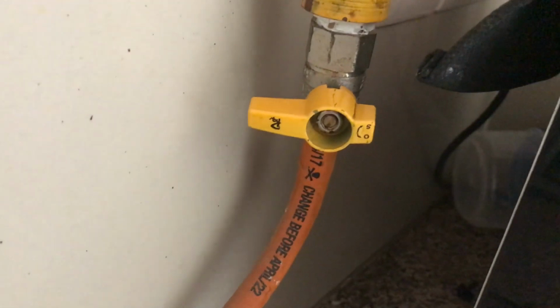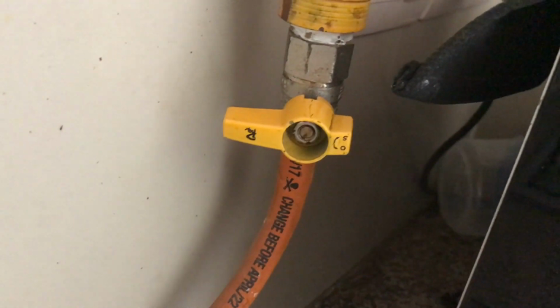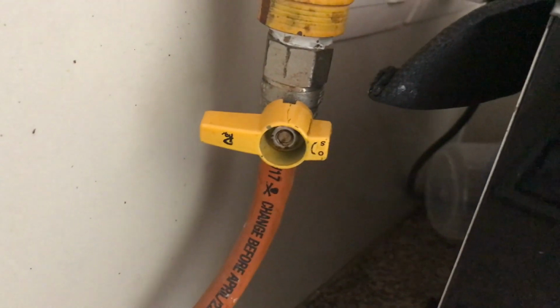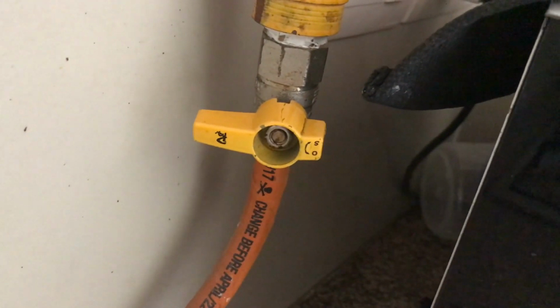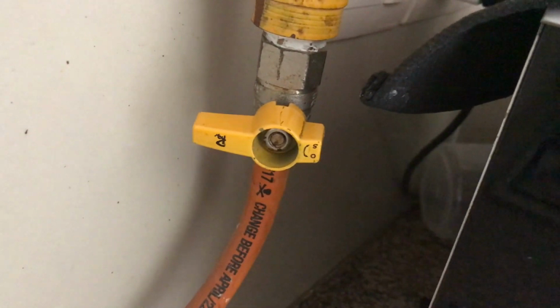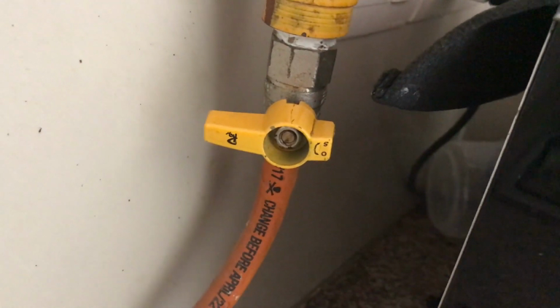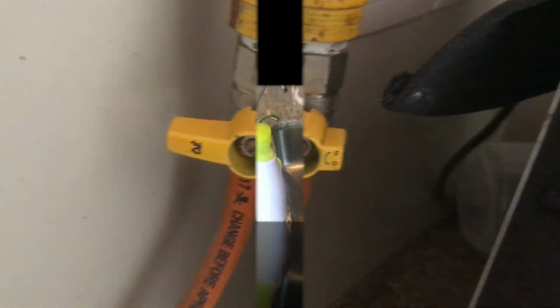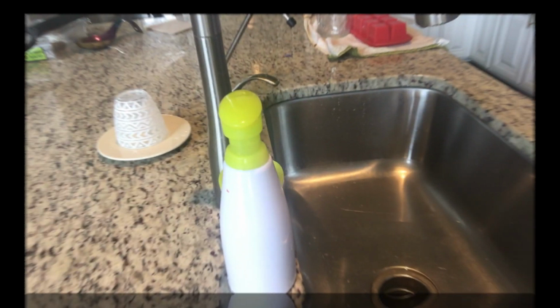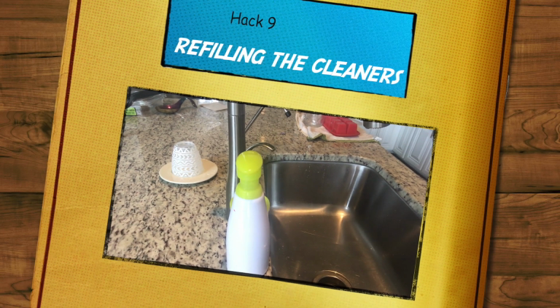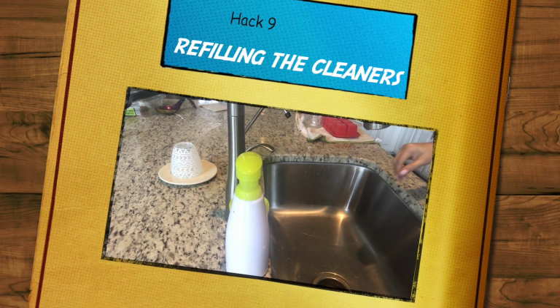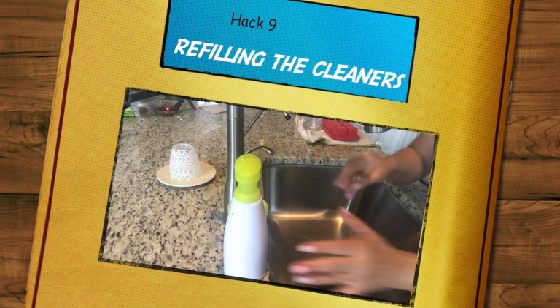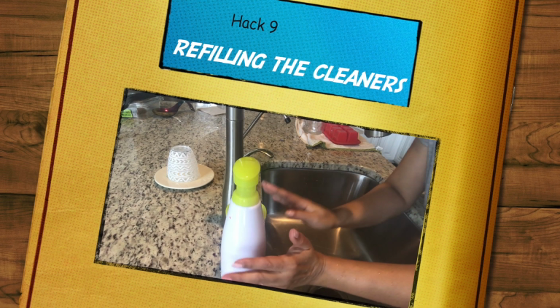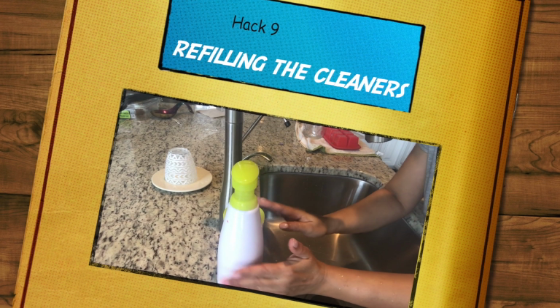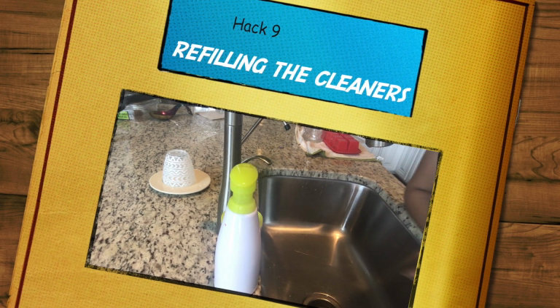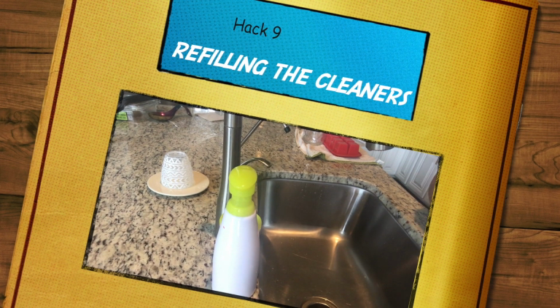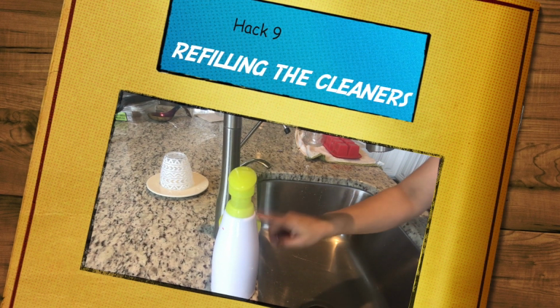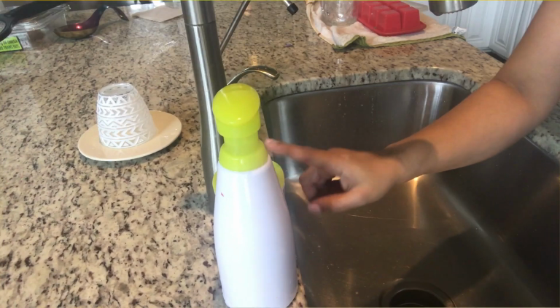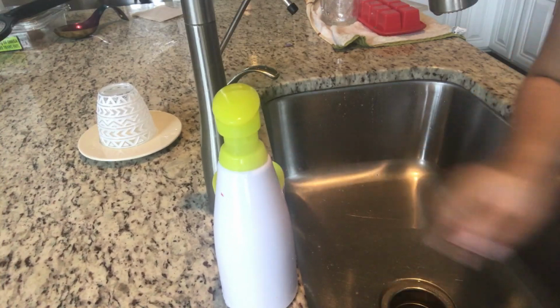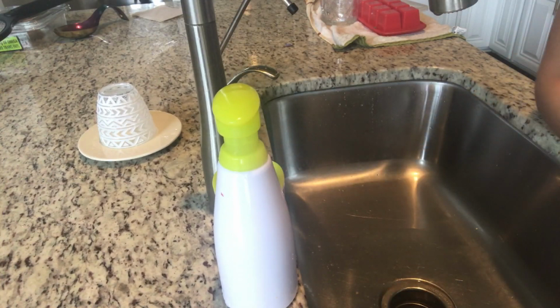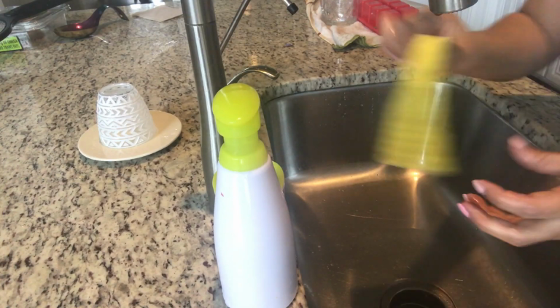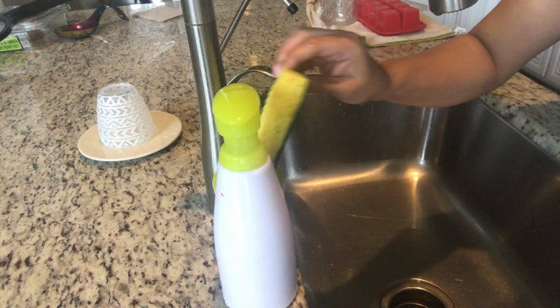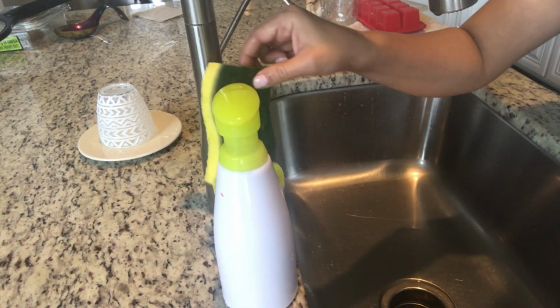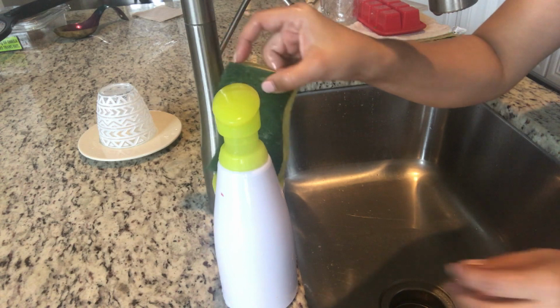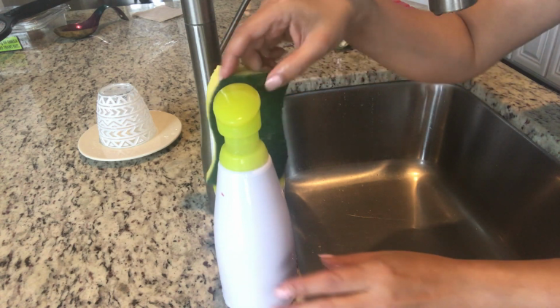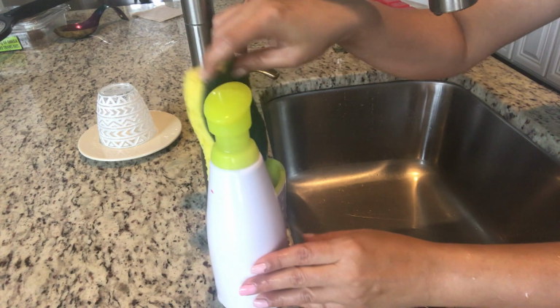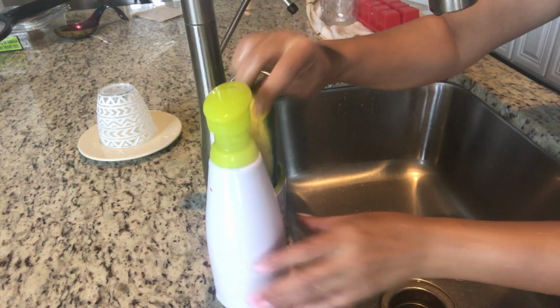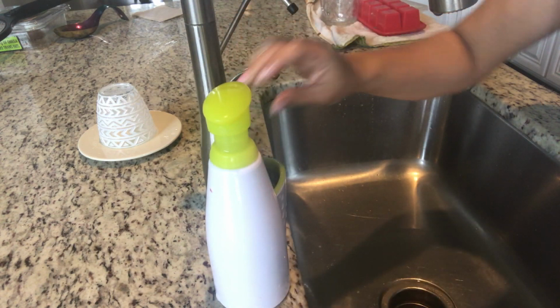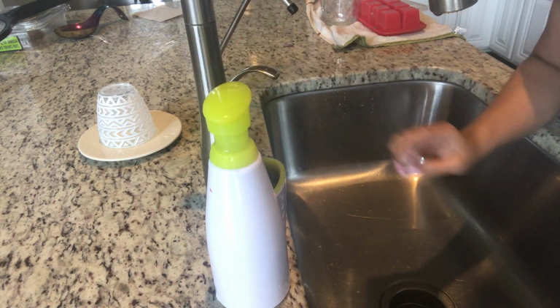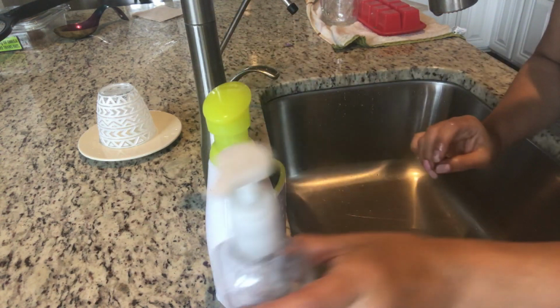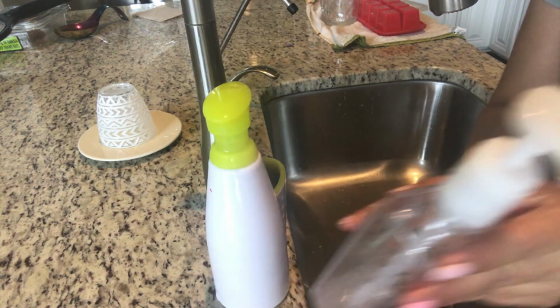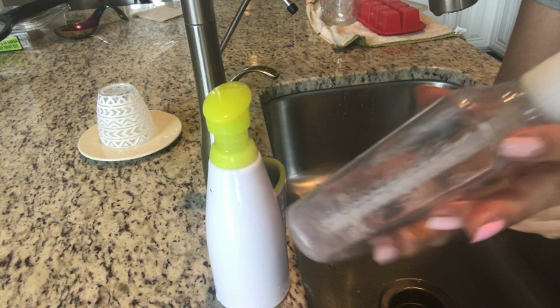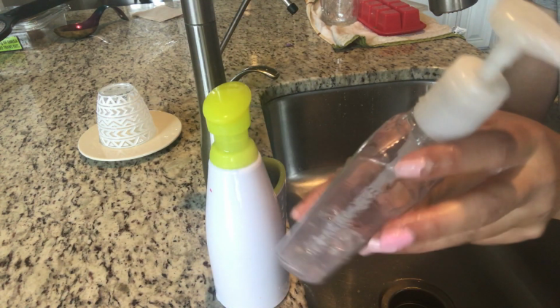Closing the main water line is very important — it is a safety concern as well. Please close your main line before going out for a holiday.